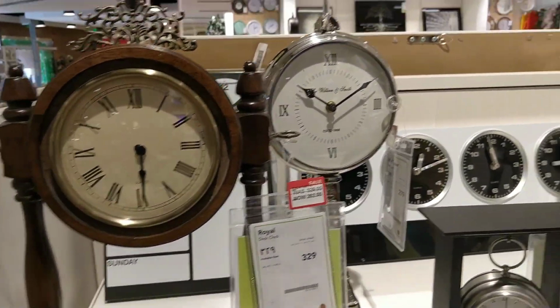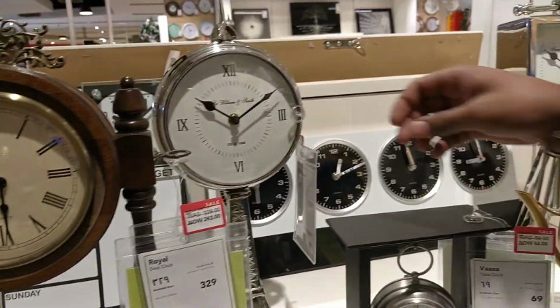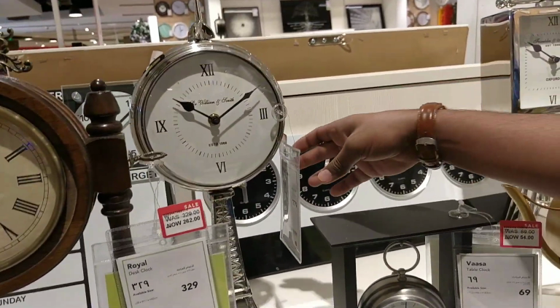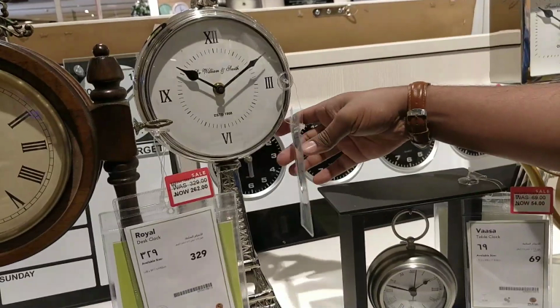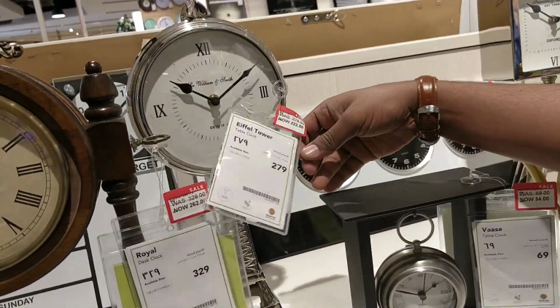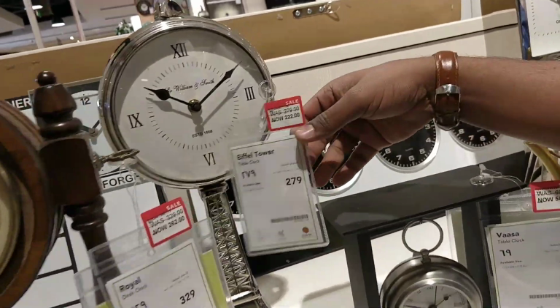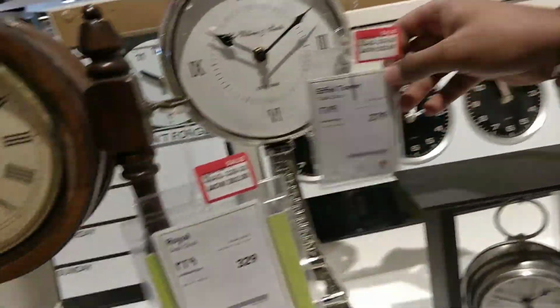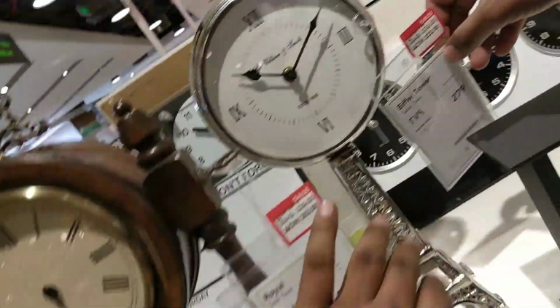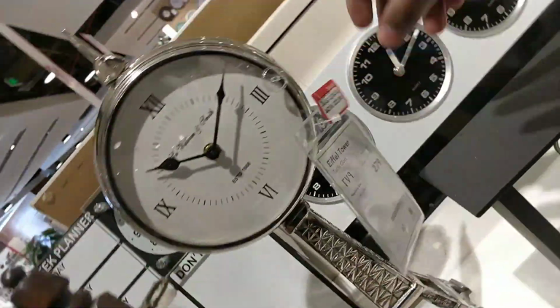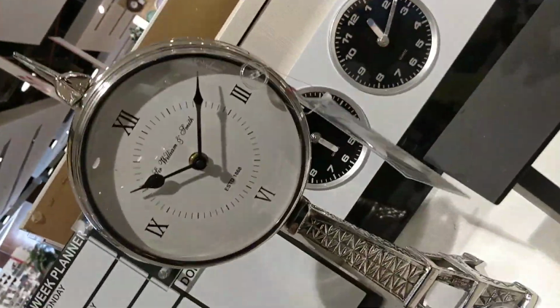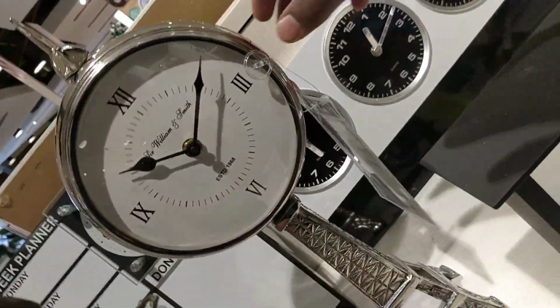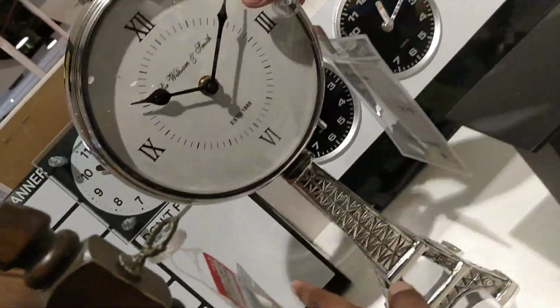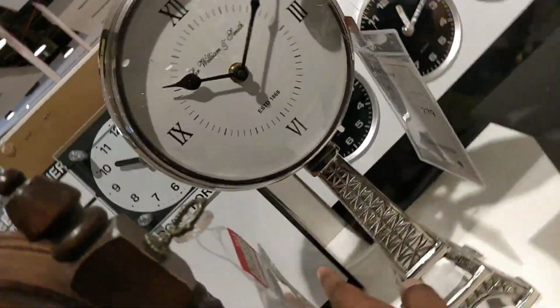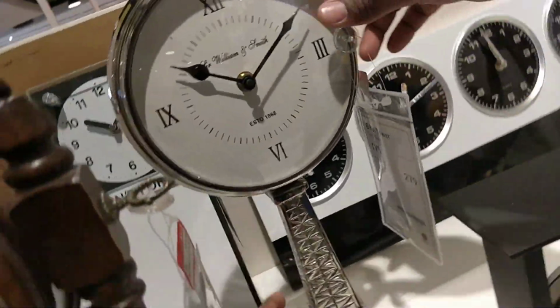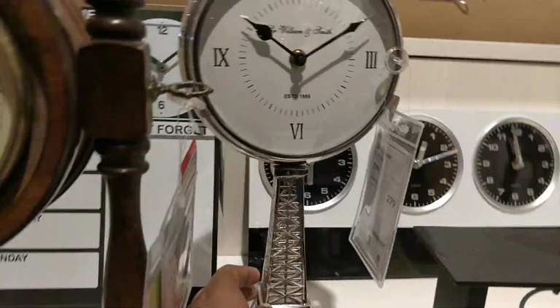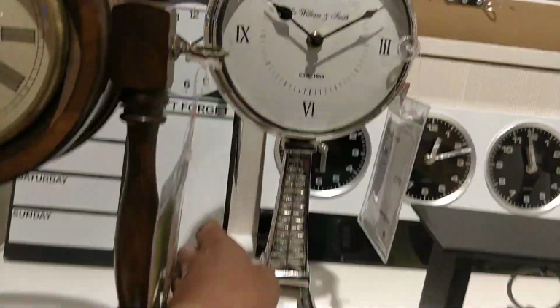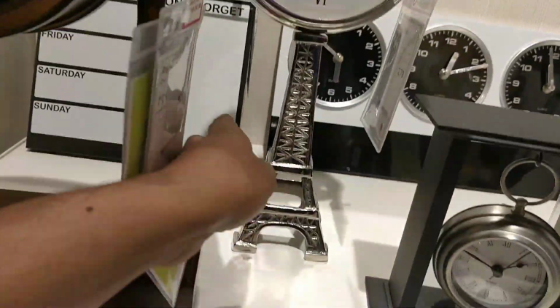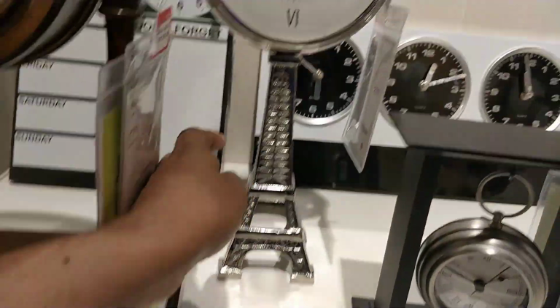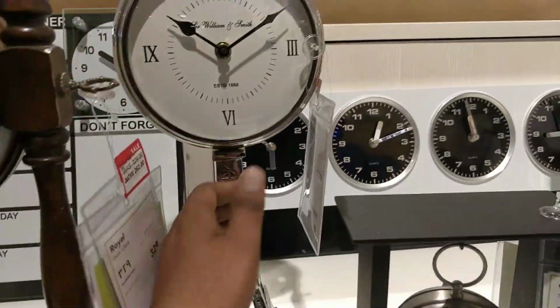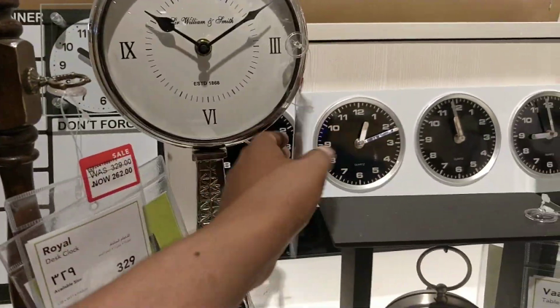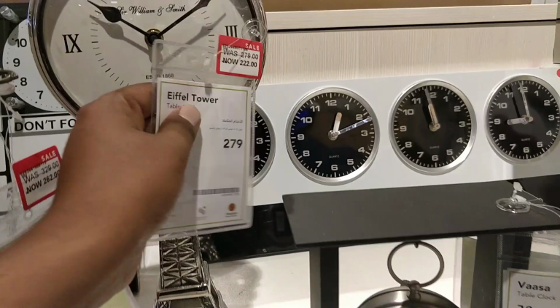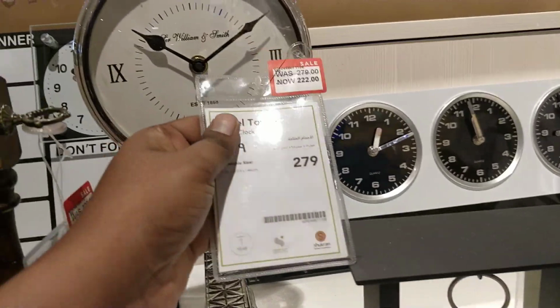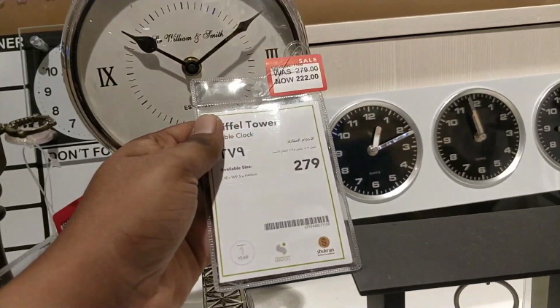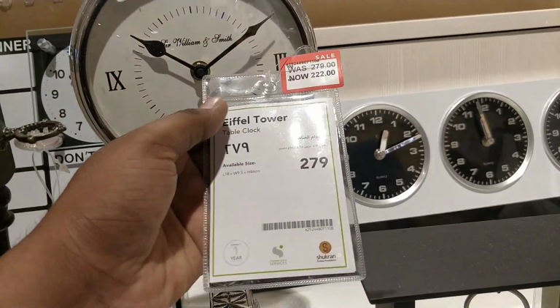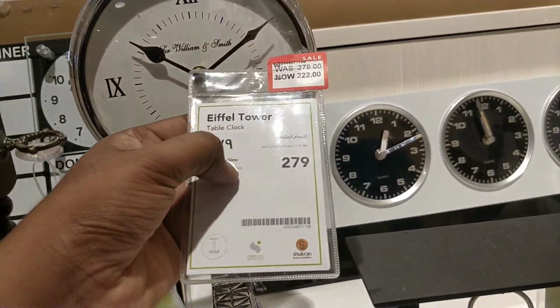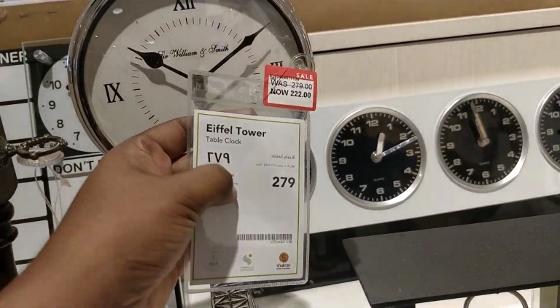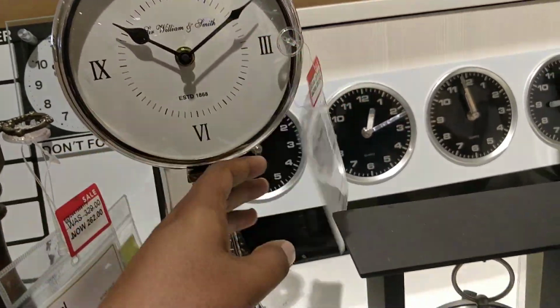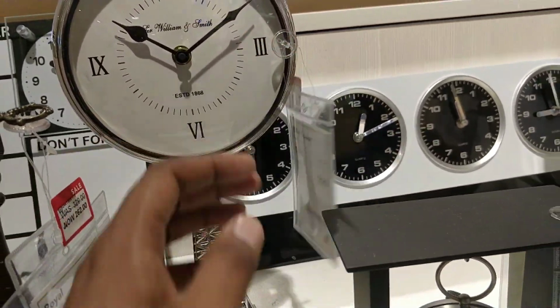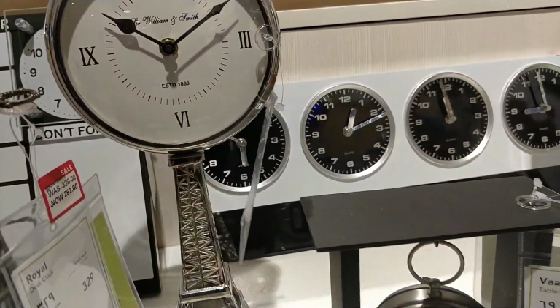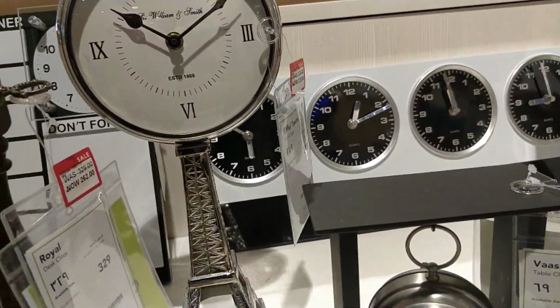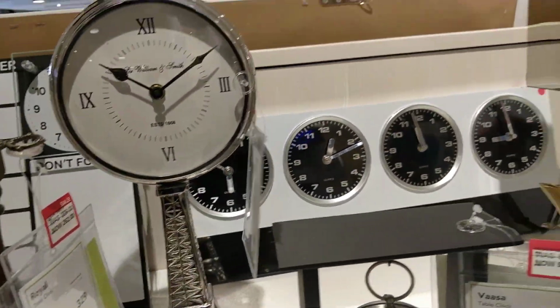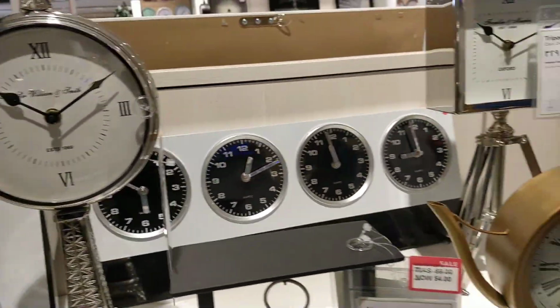This one is looking like the Eiffel Tower. The watch is 279 riyal. This is a very good watch.